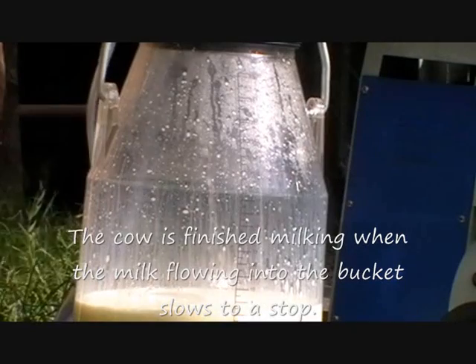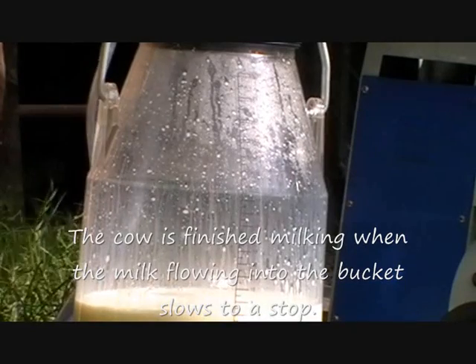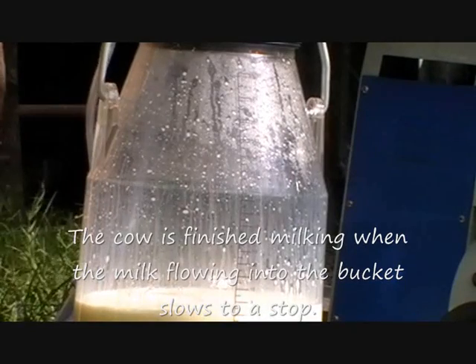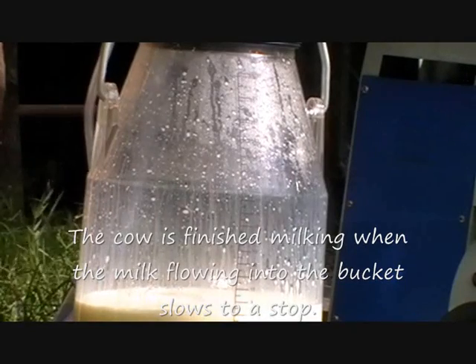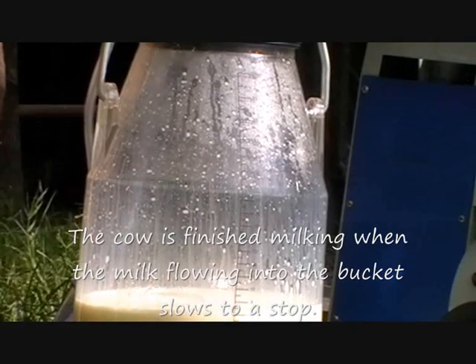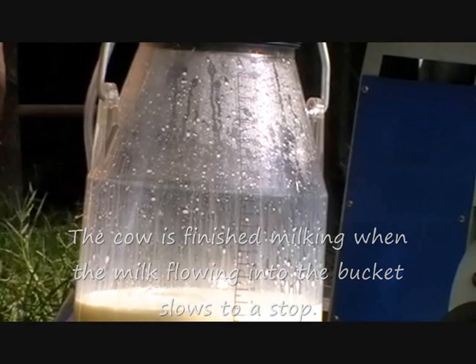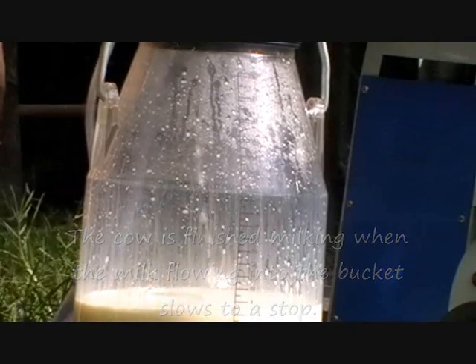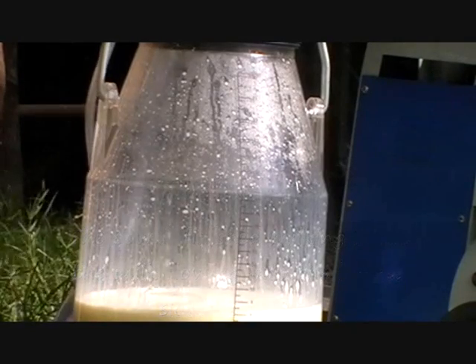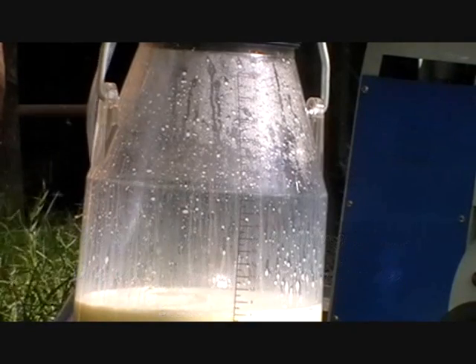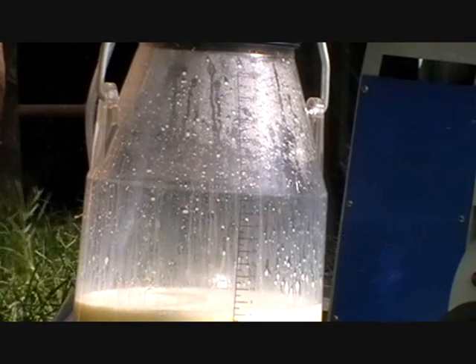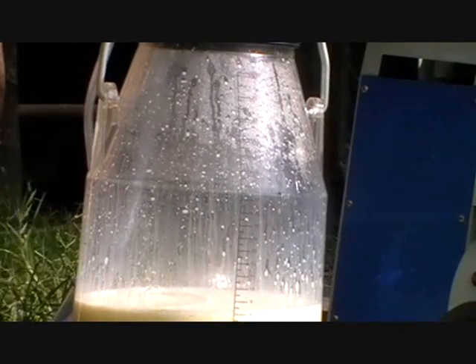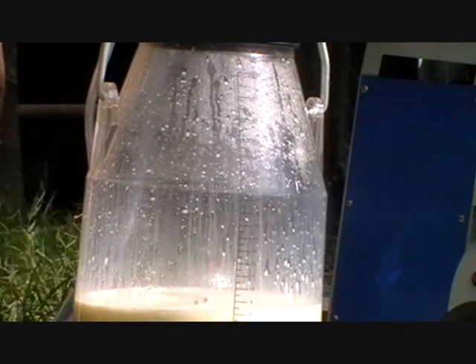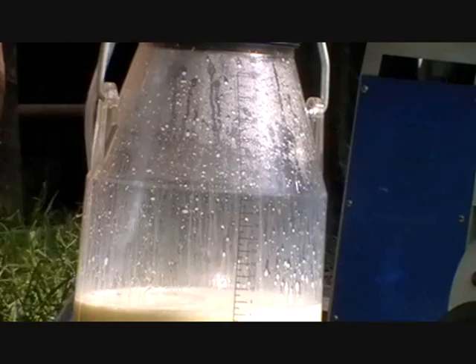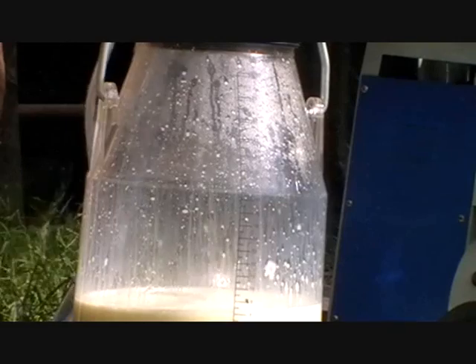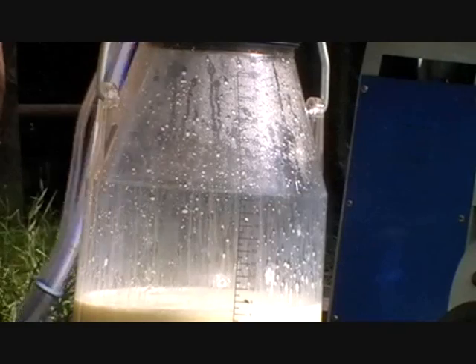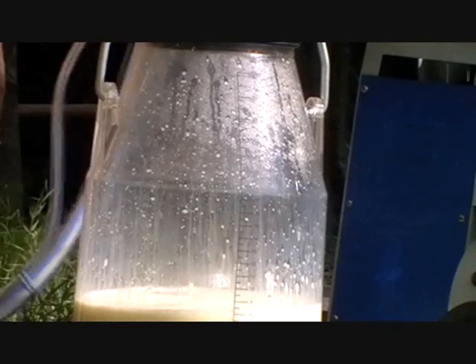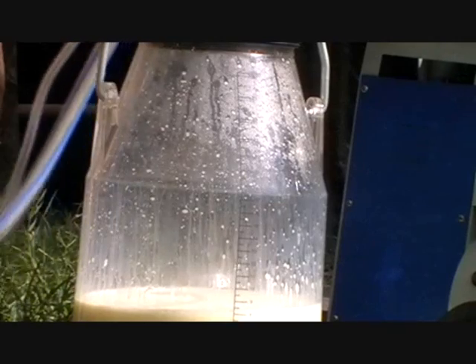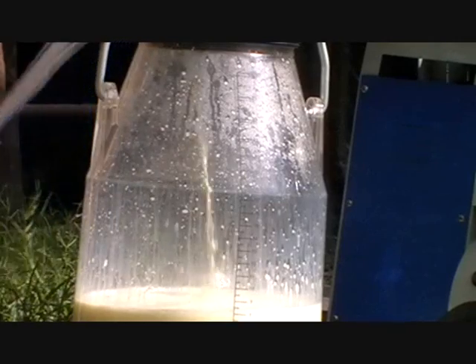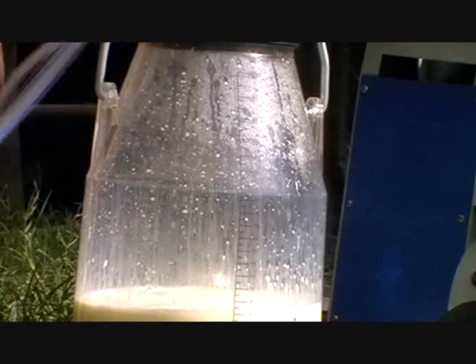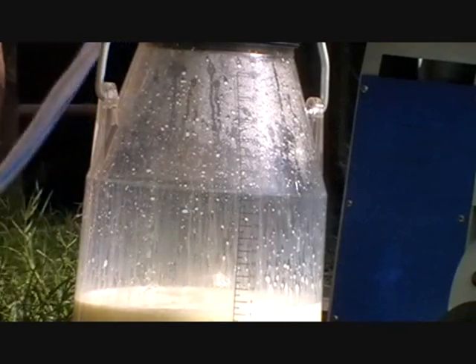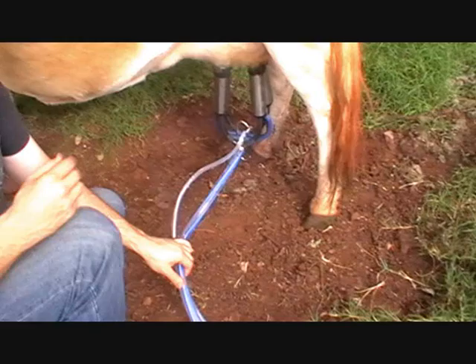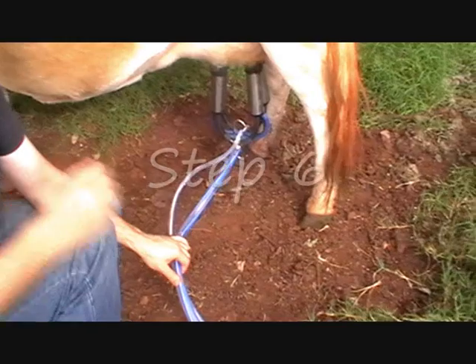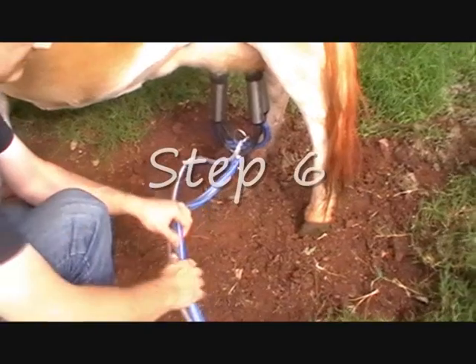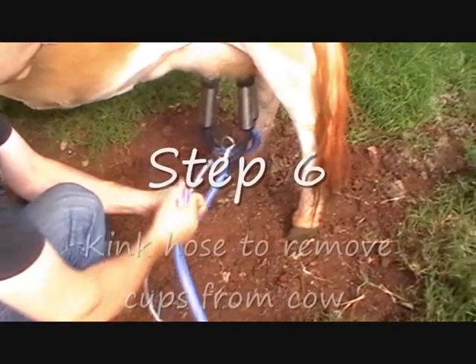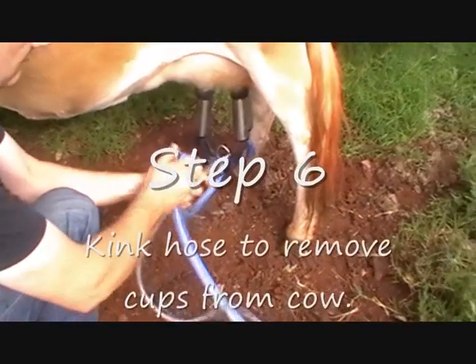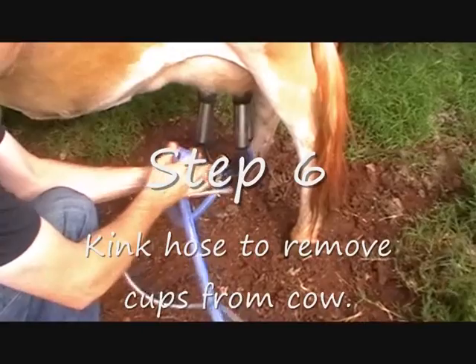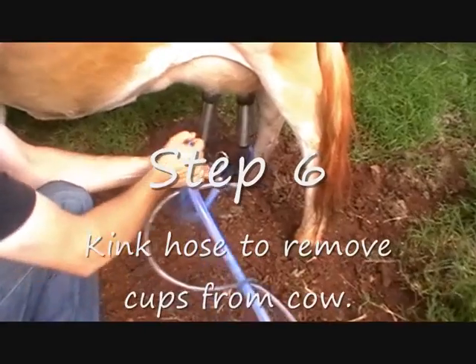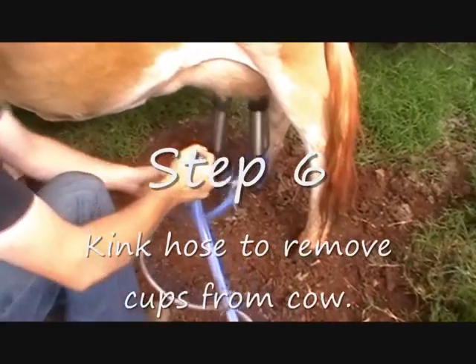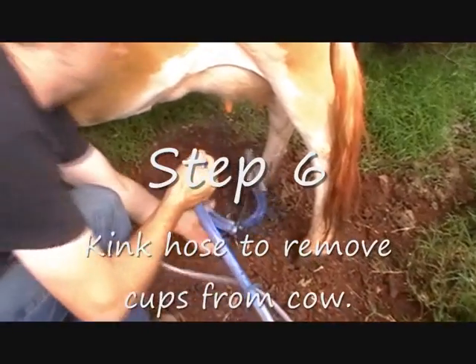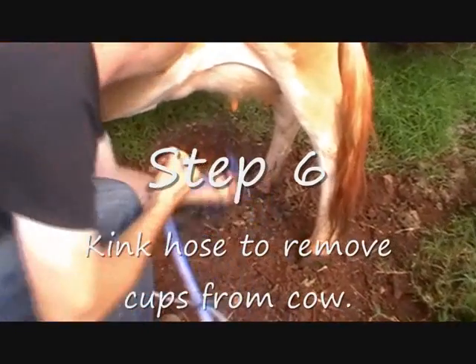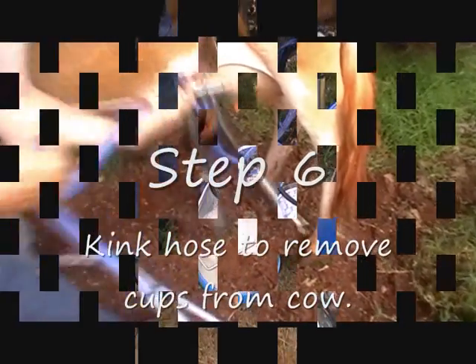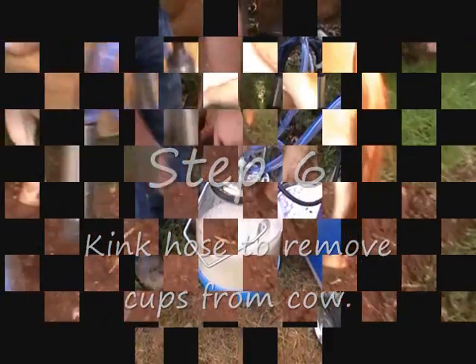Step 6: When the milk stops flowing into the bucket, it's time to remove the cups. To do this, fold the milk hose, cutting off the suction to the cow's udder. Then pull the cups off and hang them on the hook.